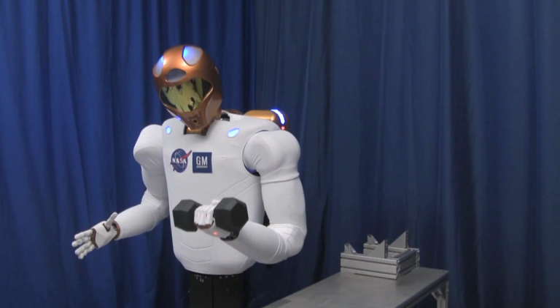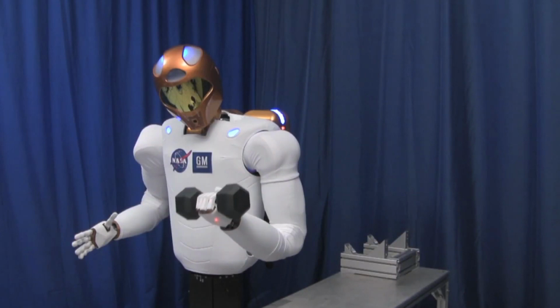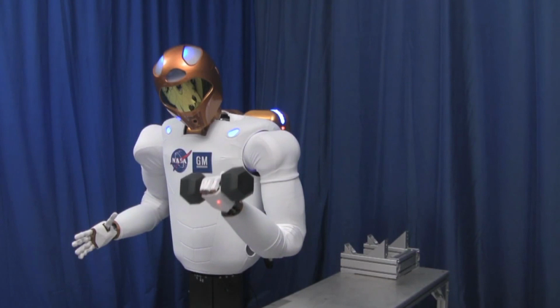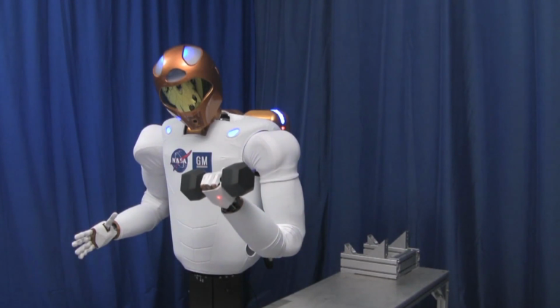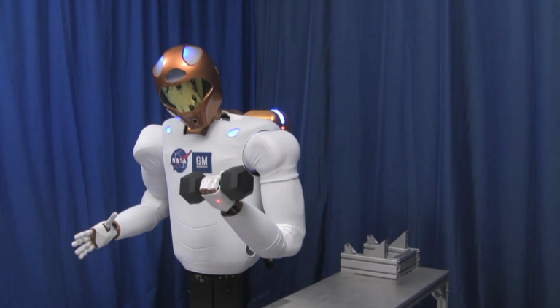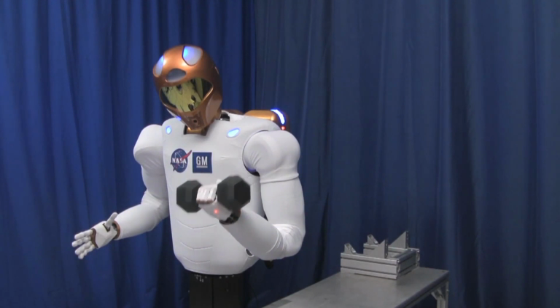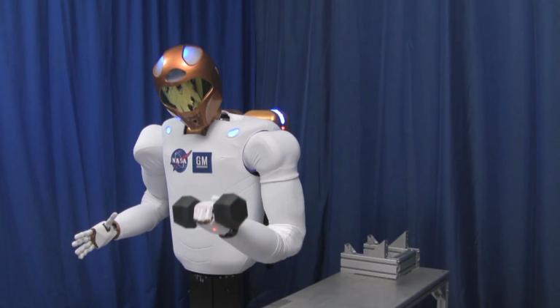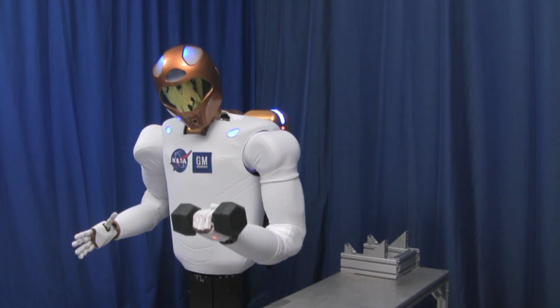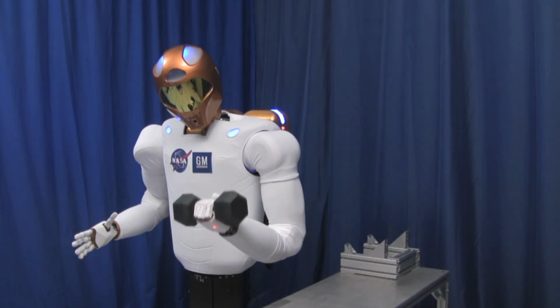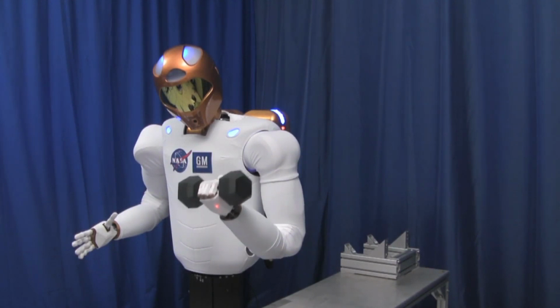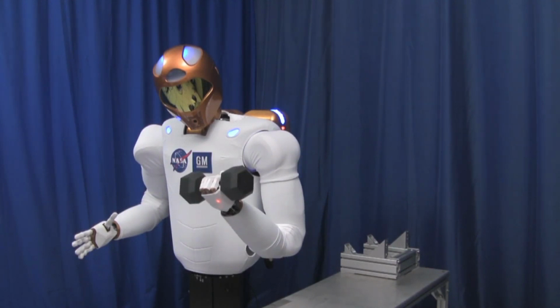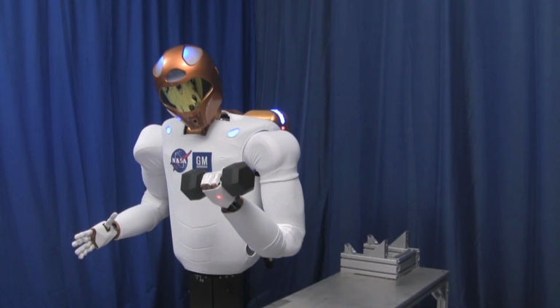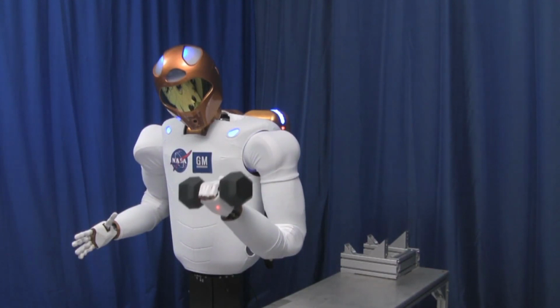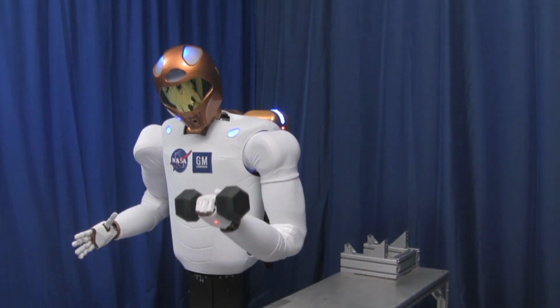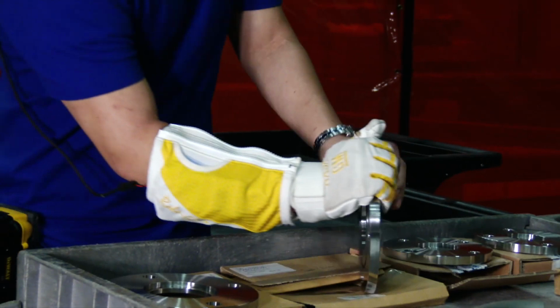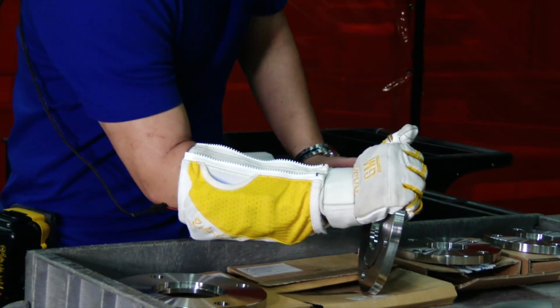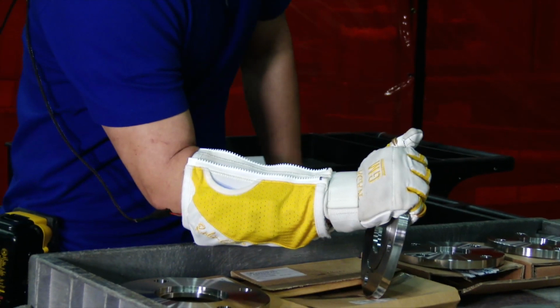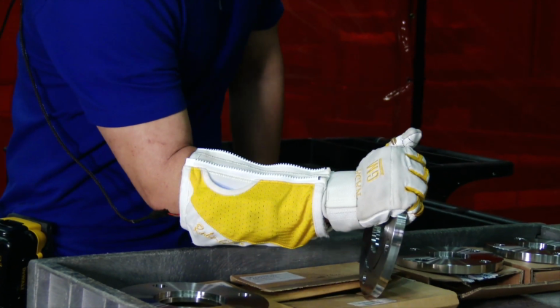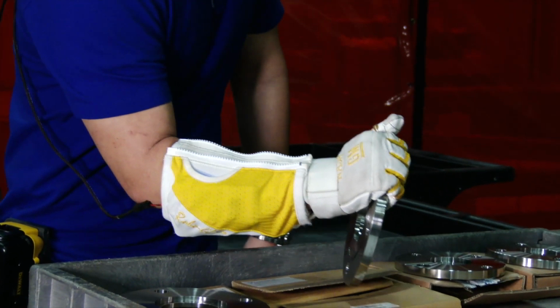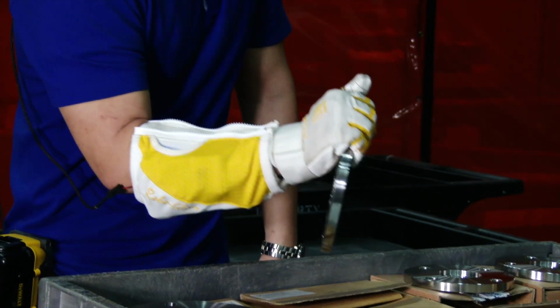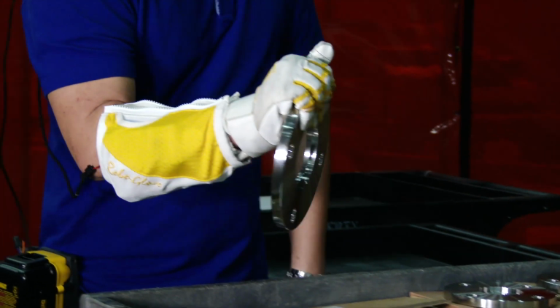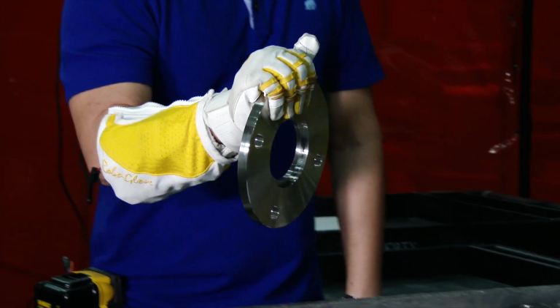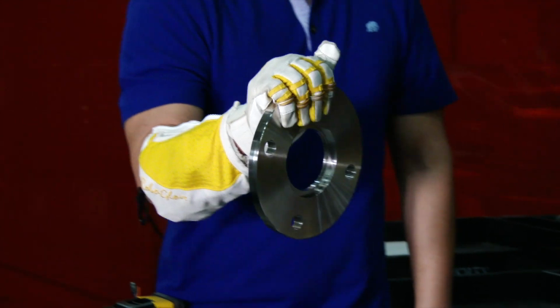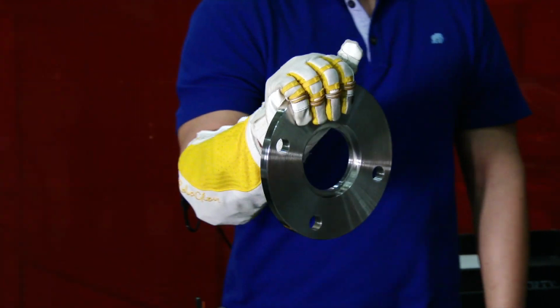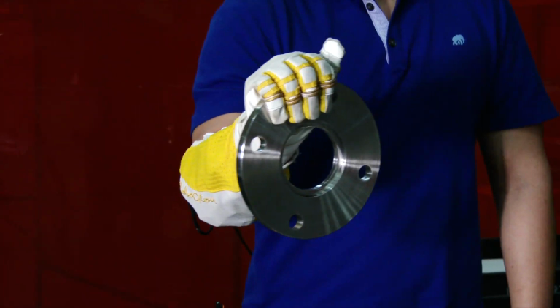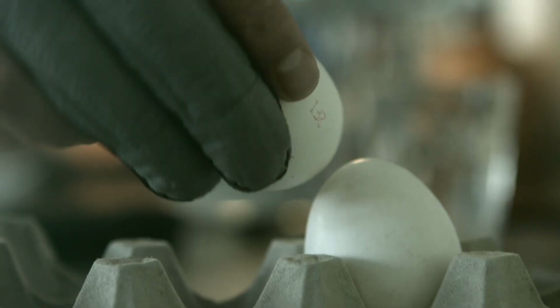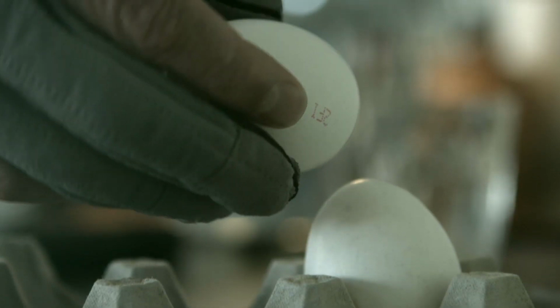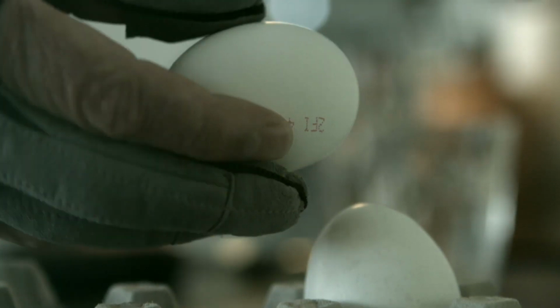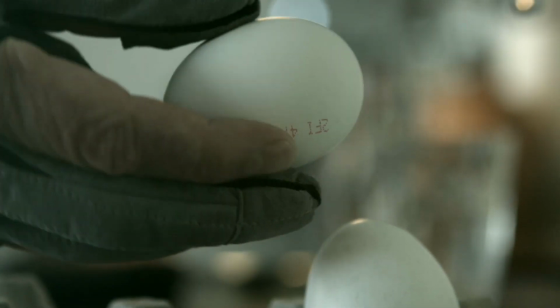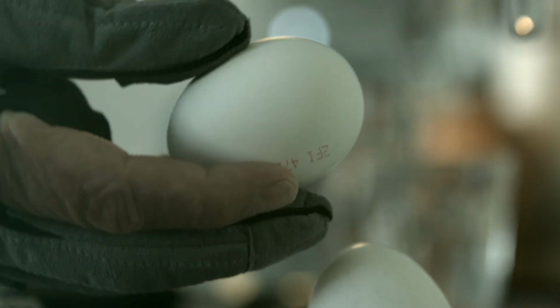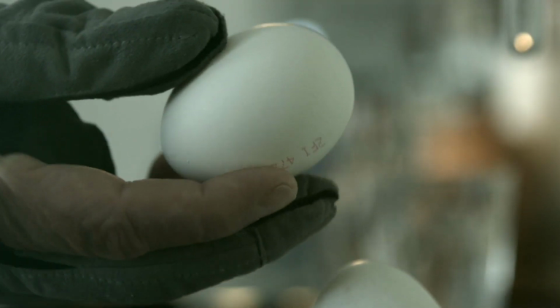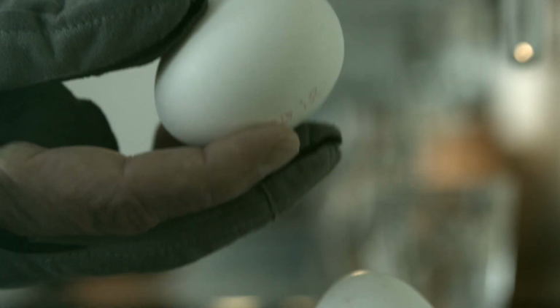The Robonaut can carry 40 pounds in each hand, but it's not all about power. This glove is made to be dexterous as well — it can even make you breakfast.